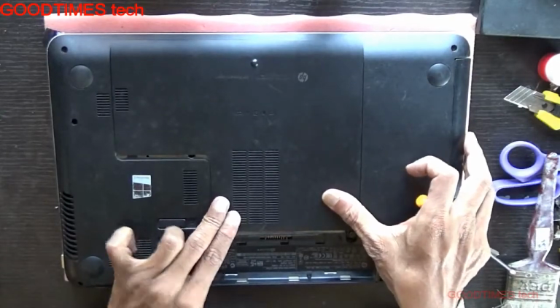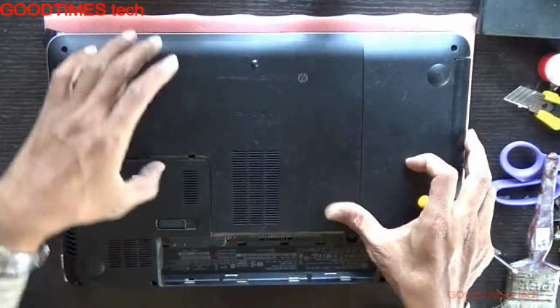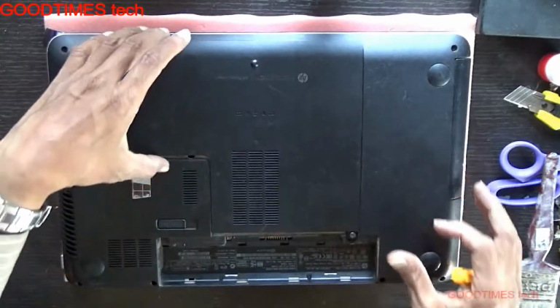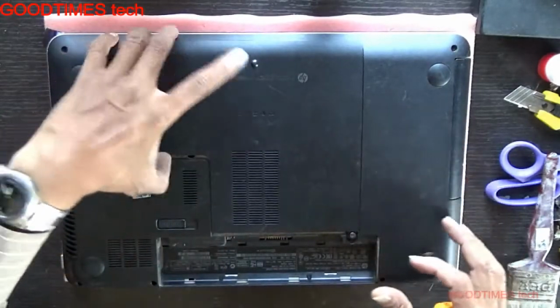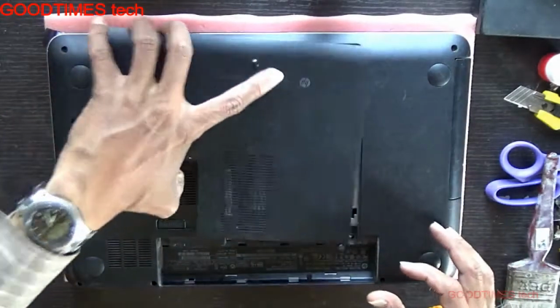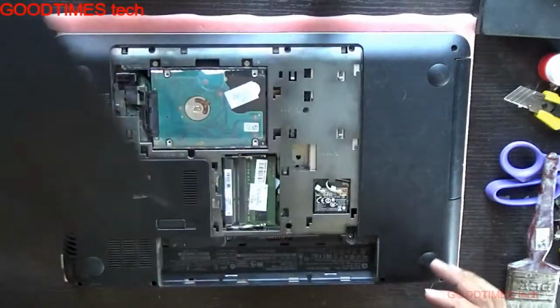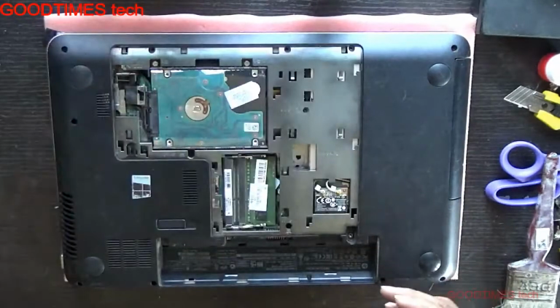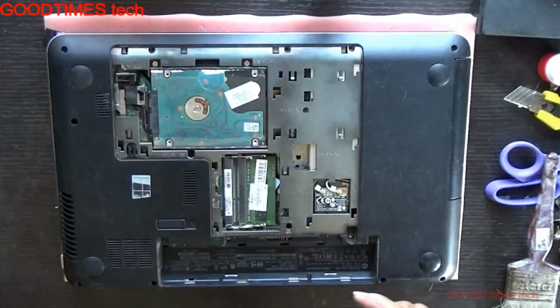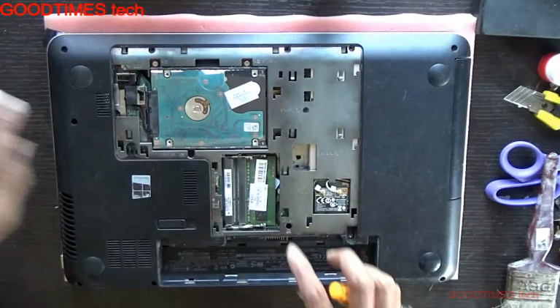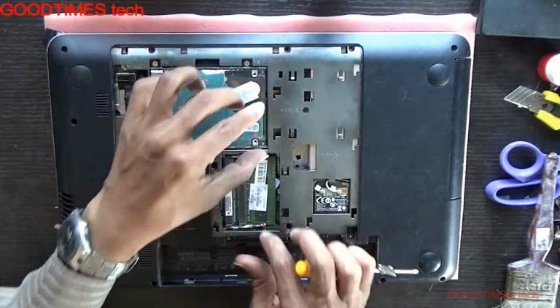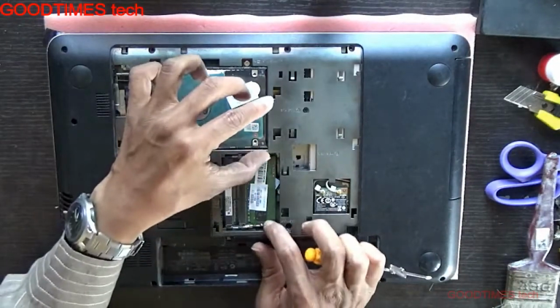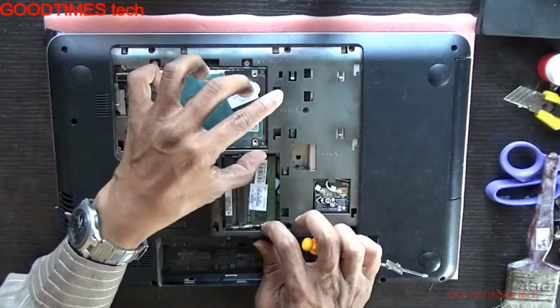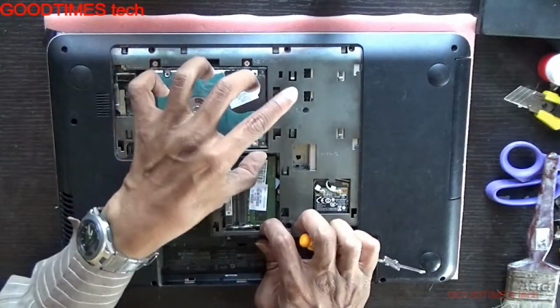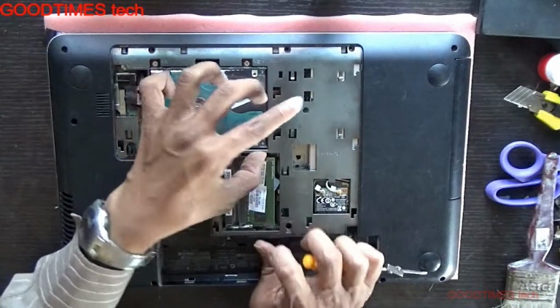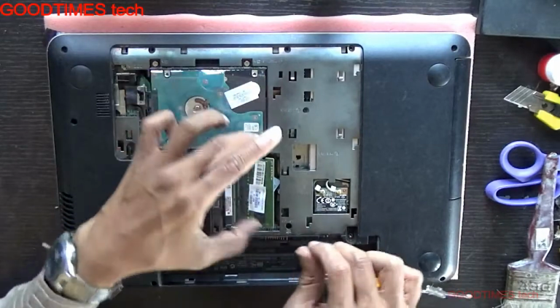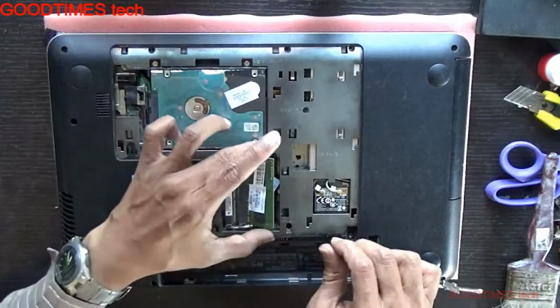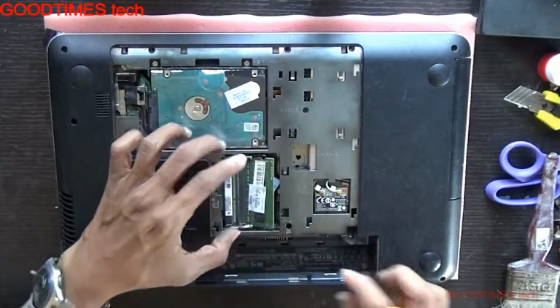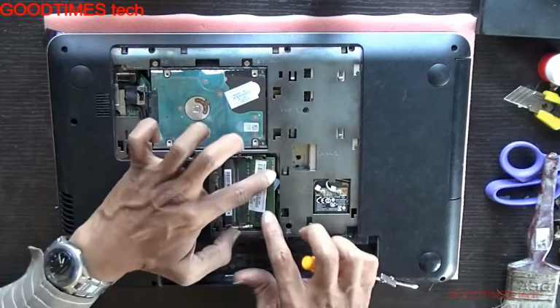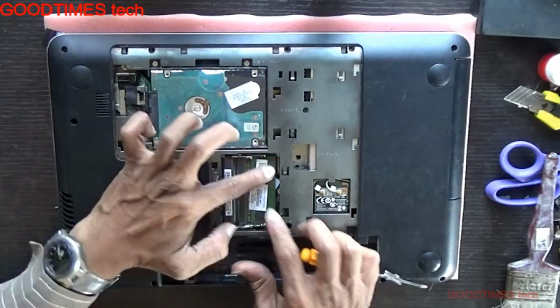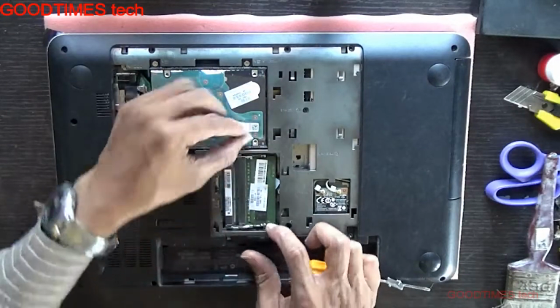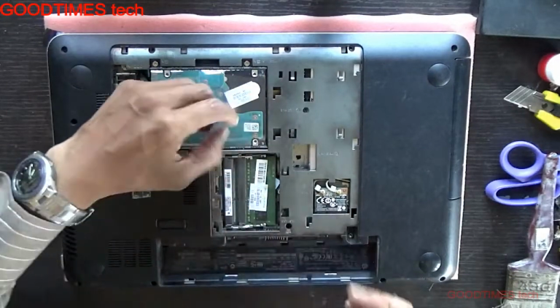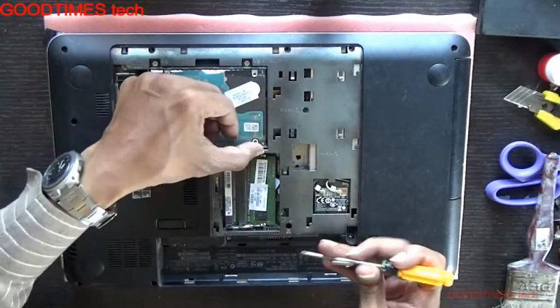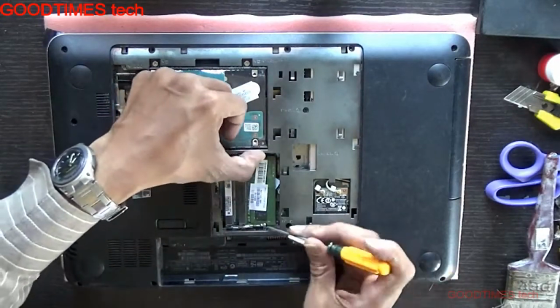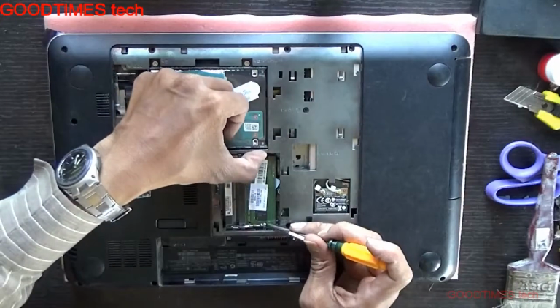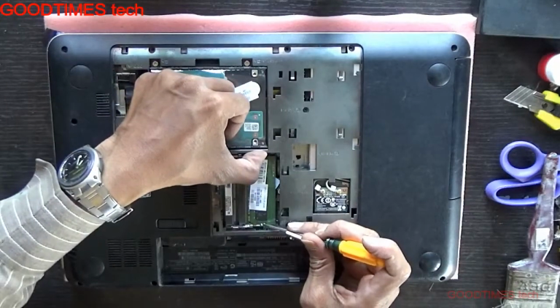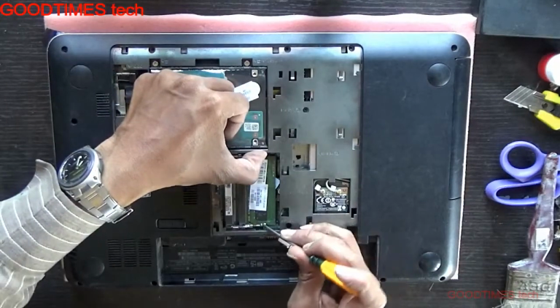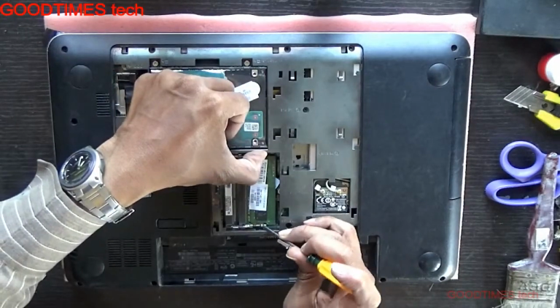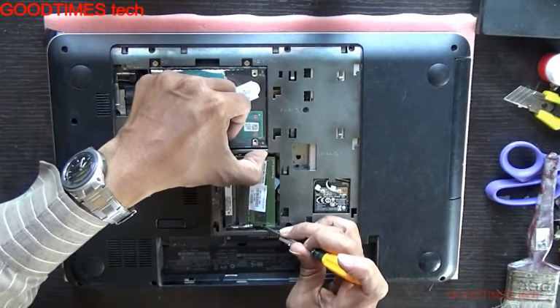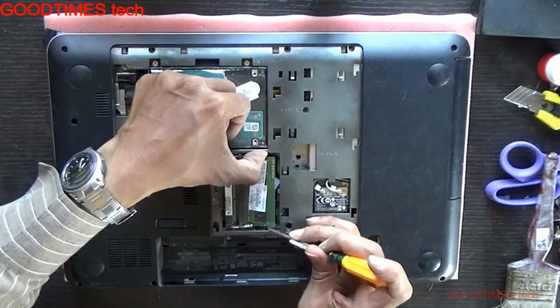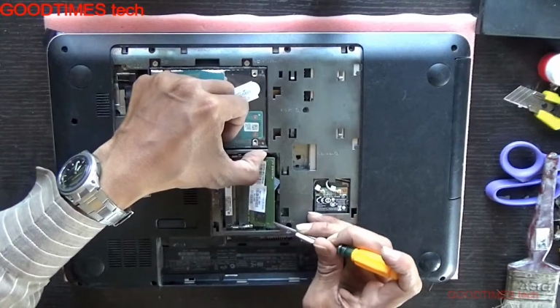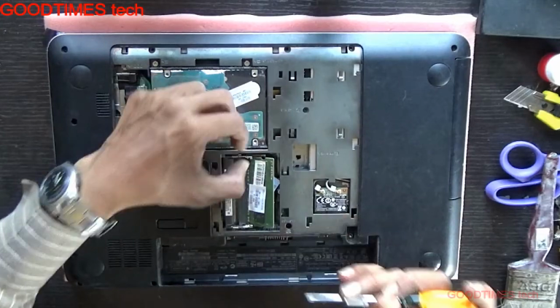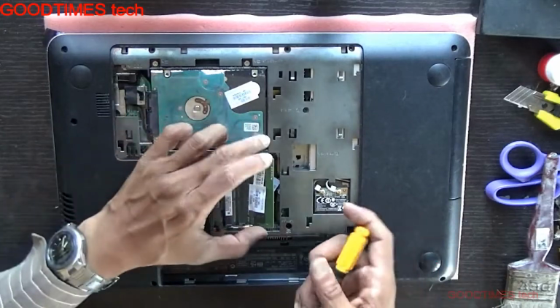Pull it up. Here you can see this is the RAM. Just widen these two locks and the RAM will pop up.